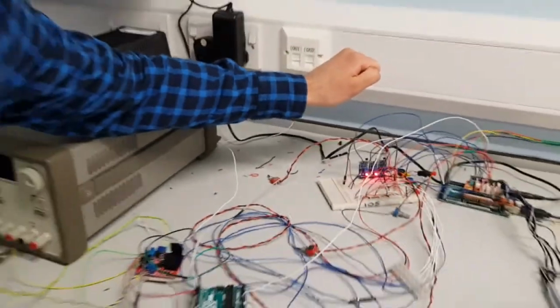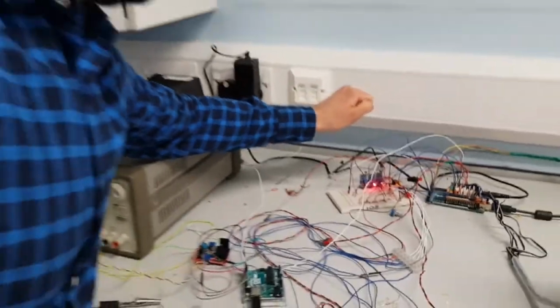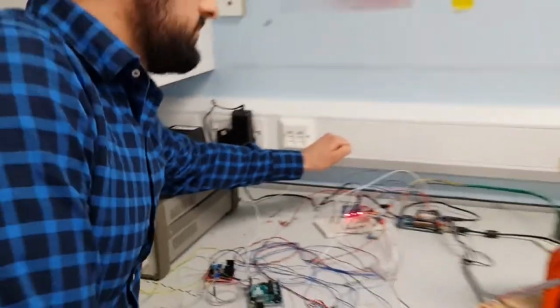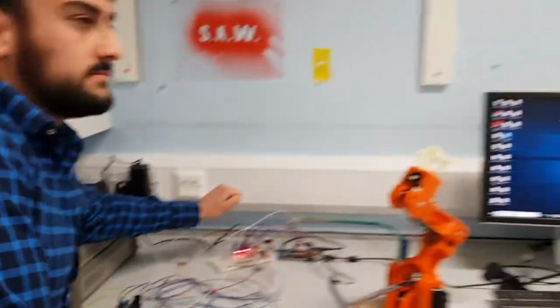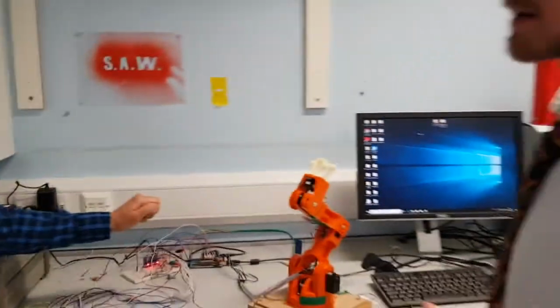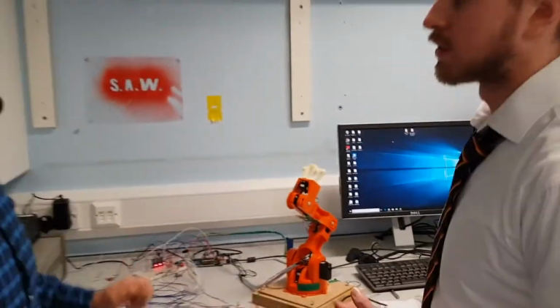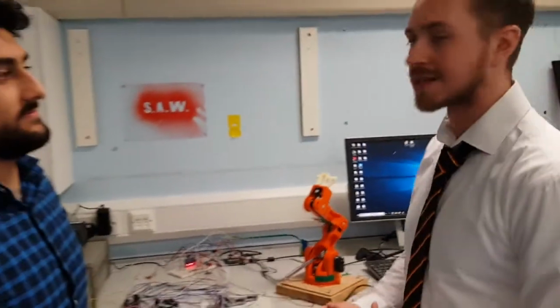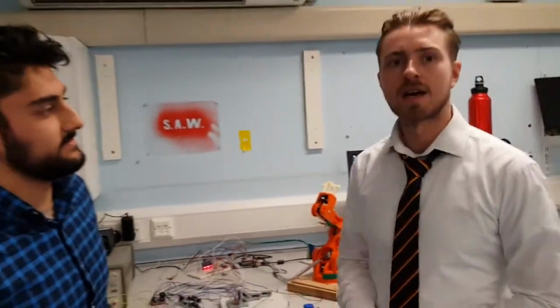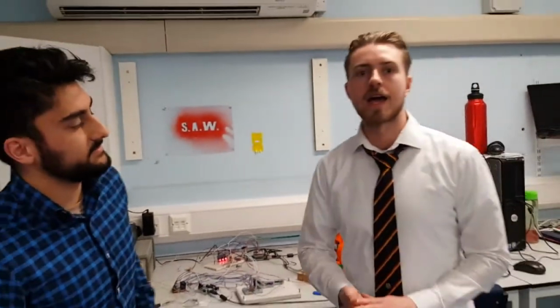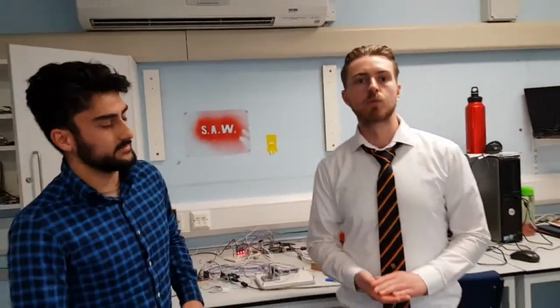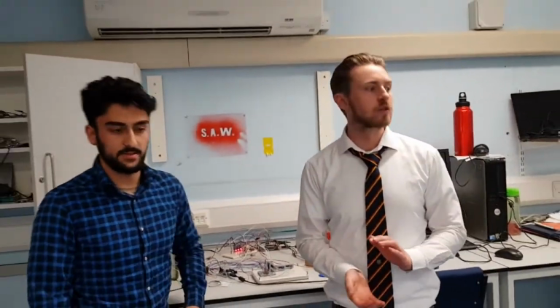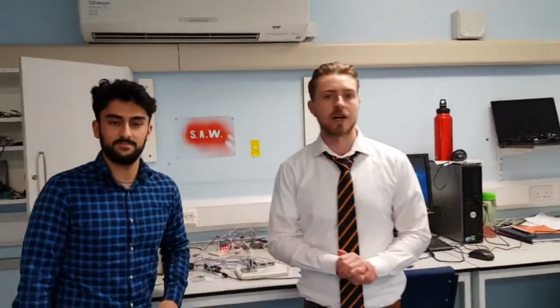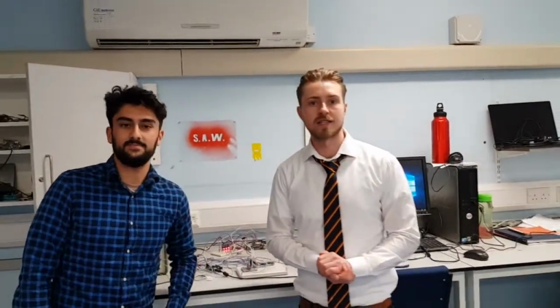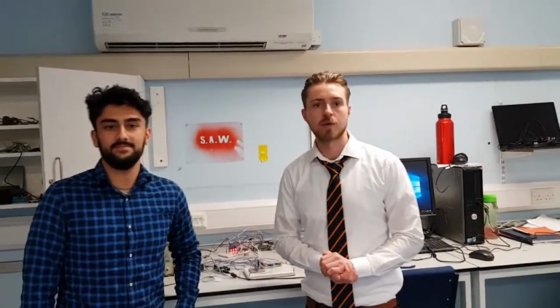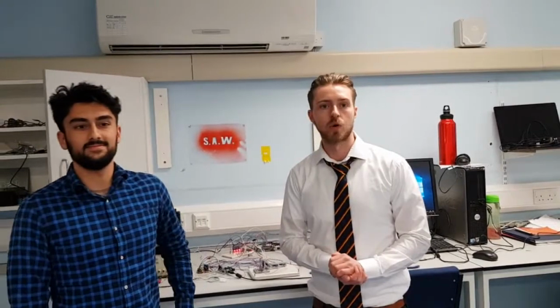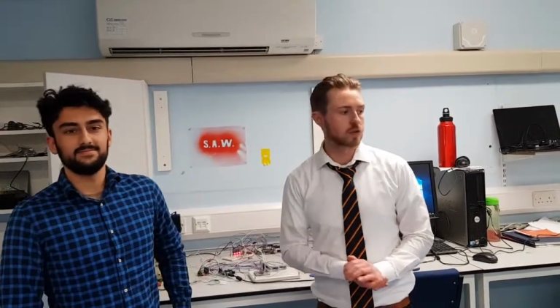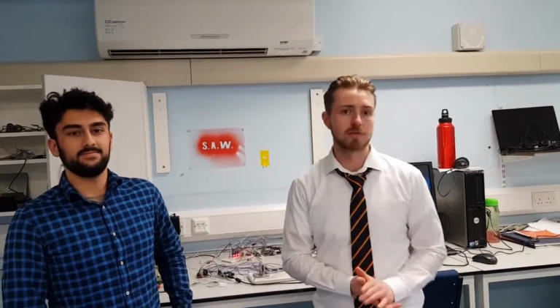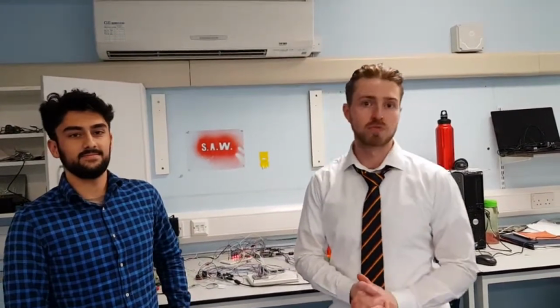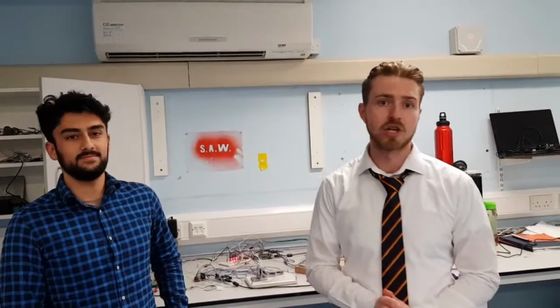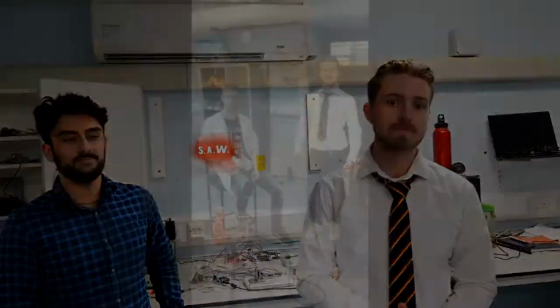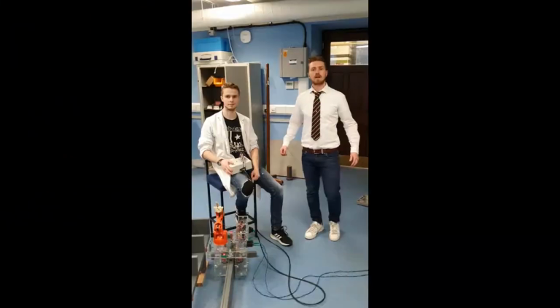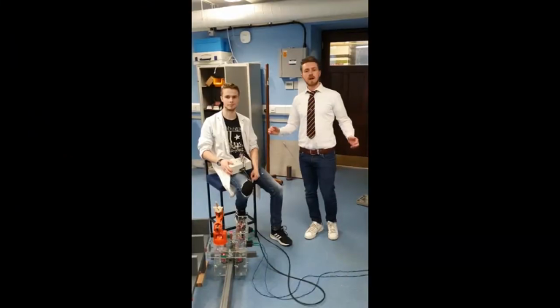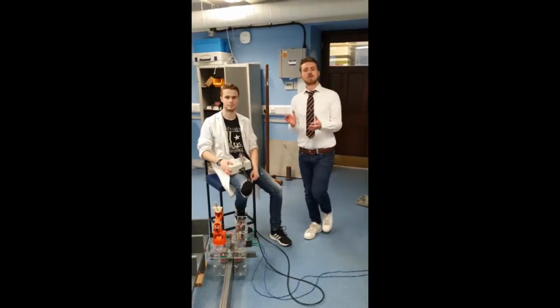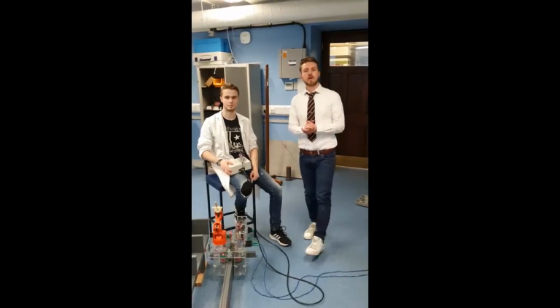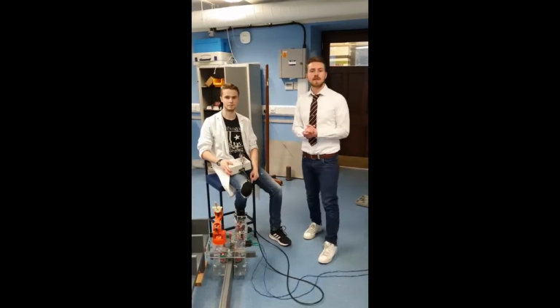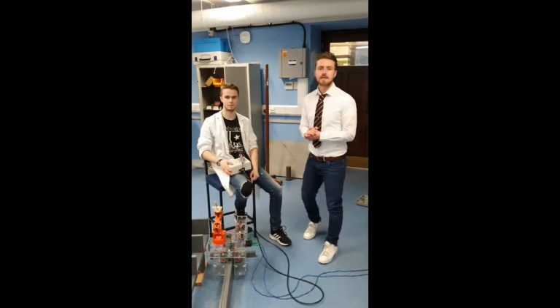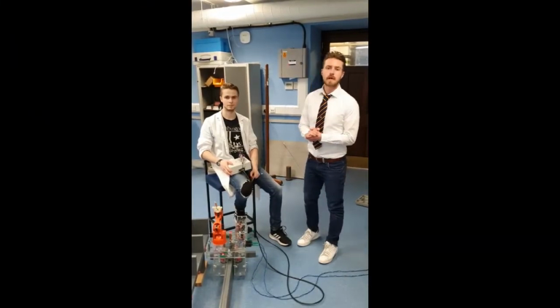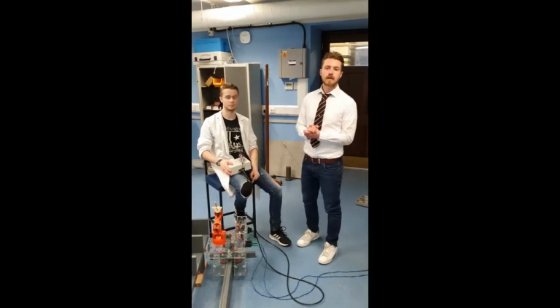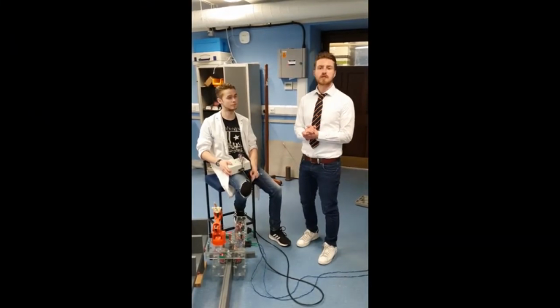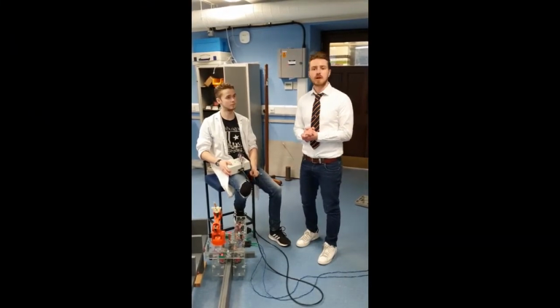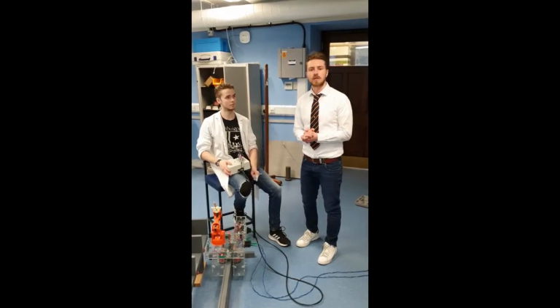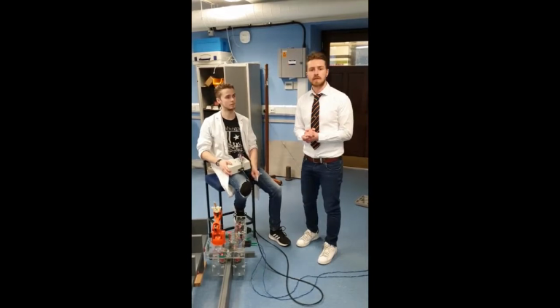Thank you for your time, I know you're really busy. We'll move on to our last team member, who will hopefully show us a demonstration. So, here with our last team member, Blair, who is the lead hardware developer.